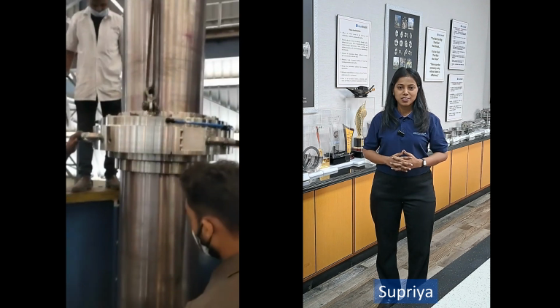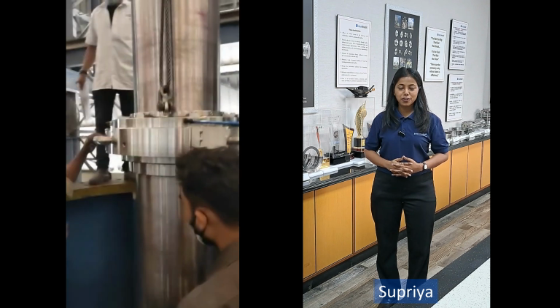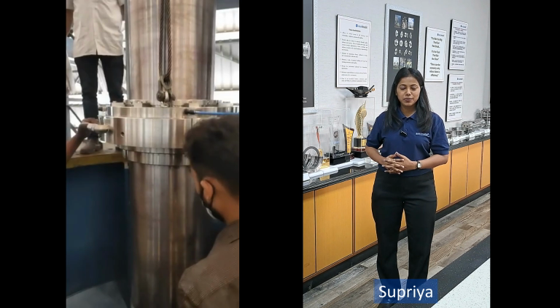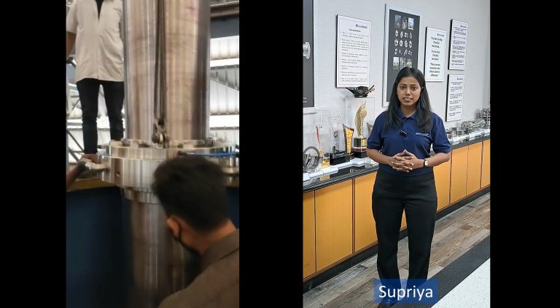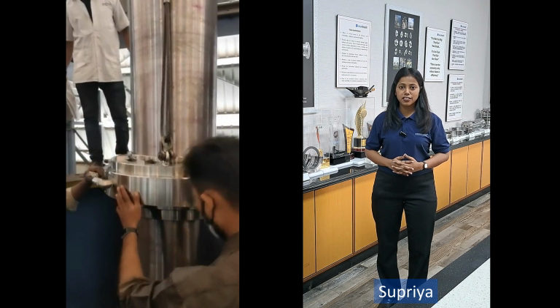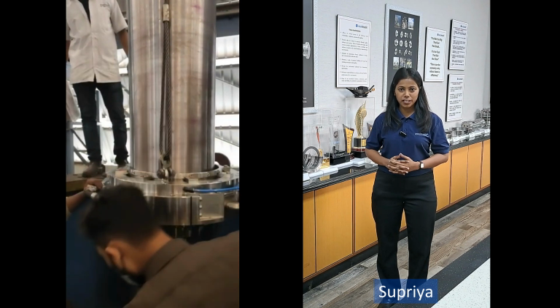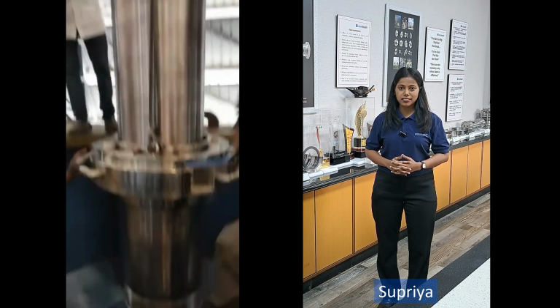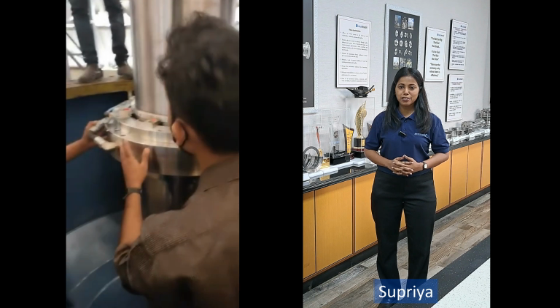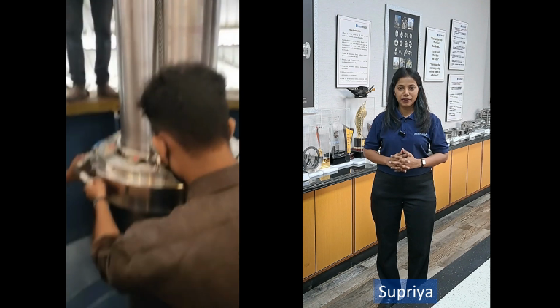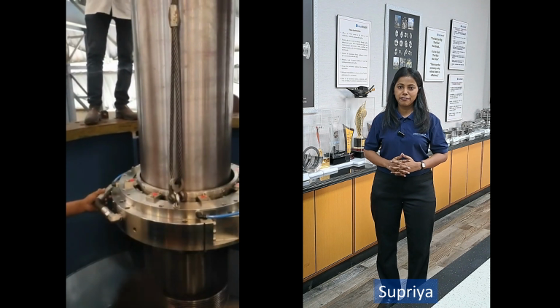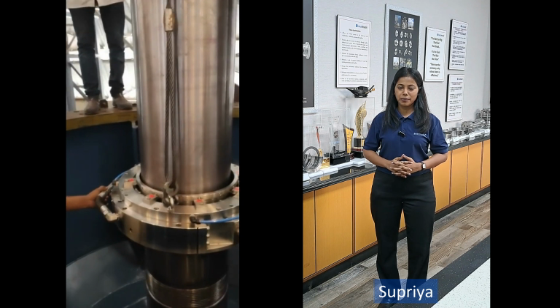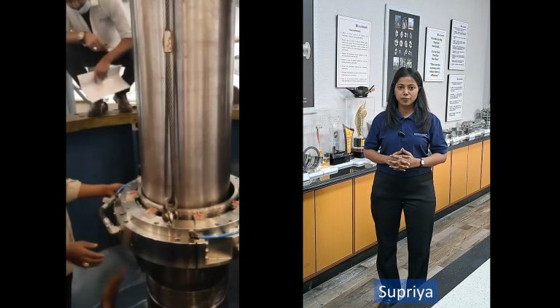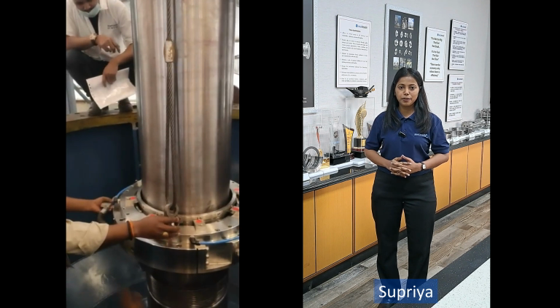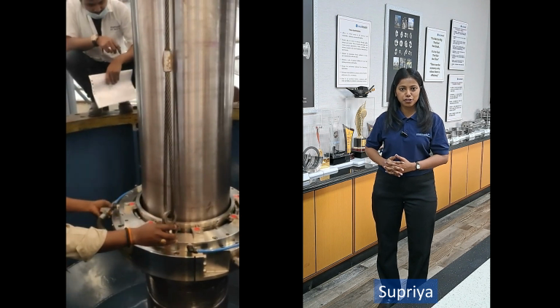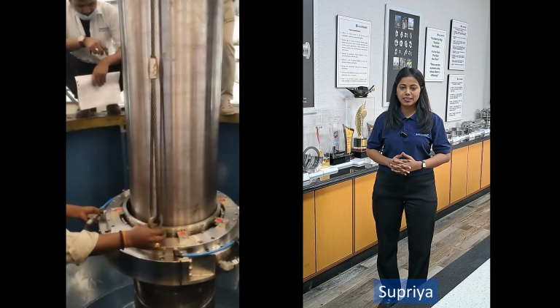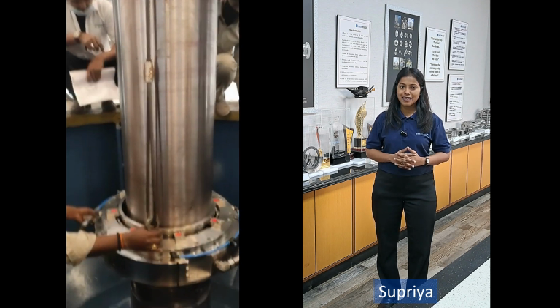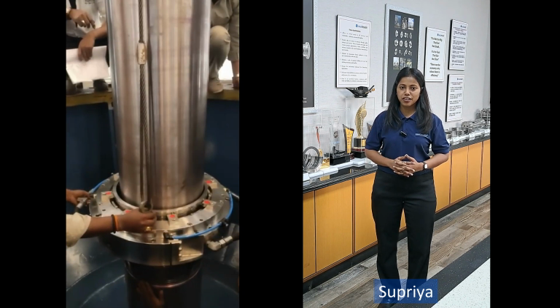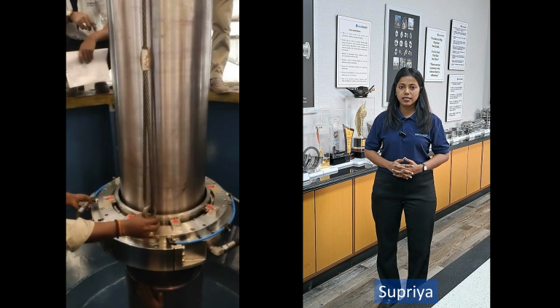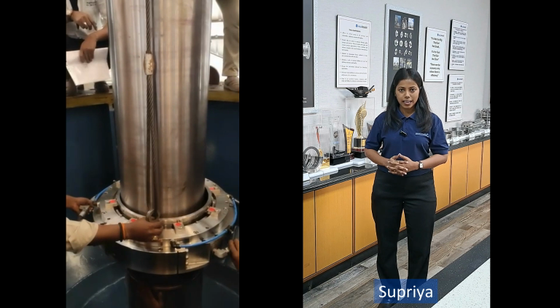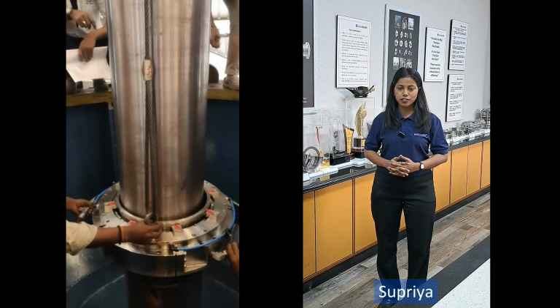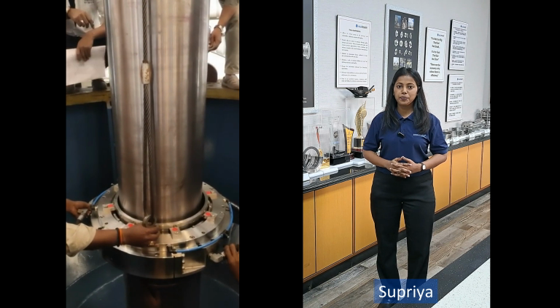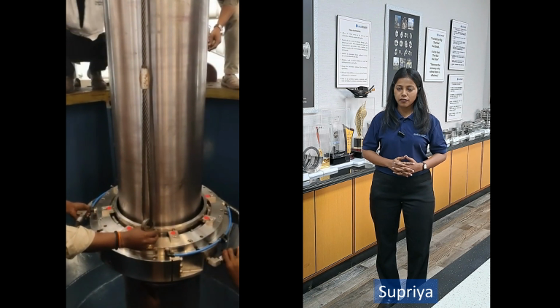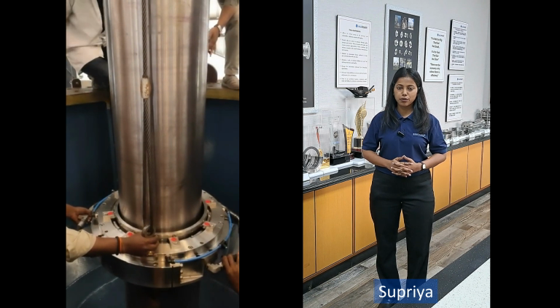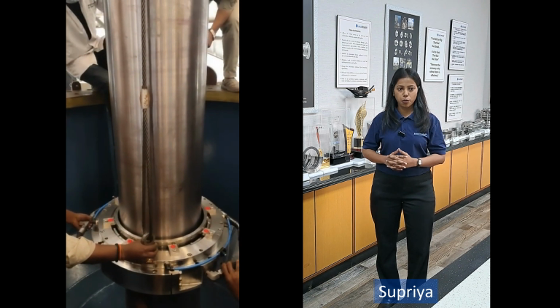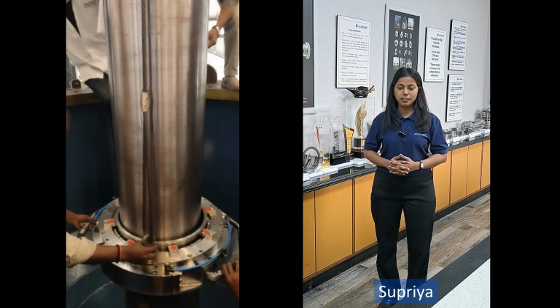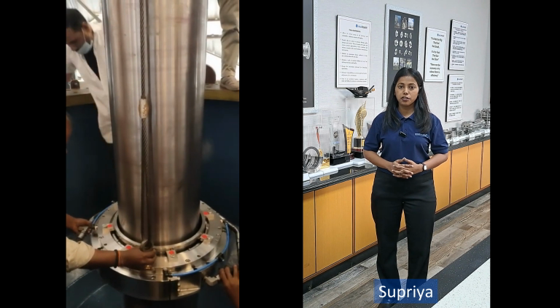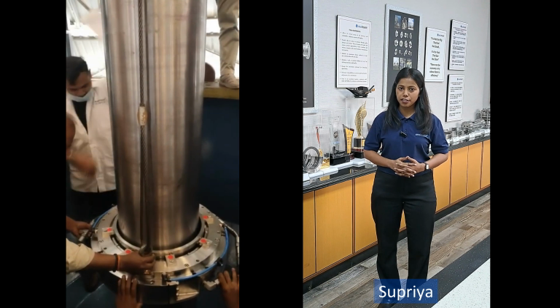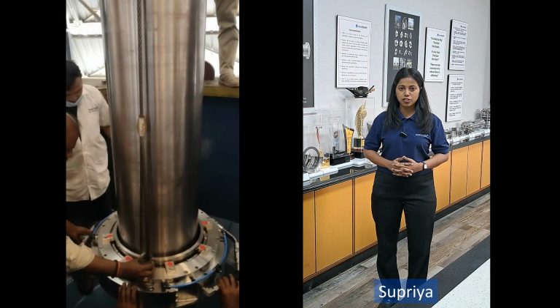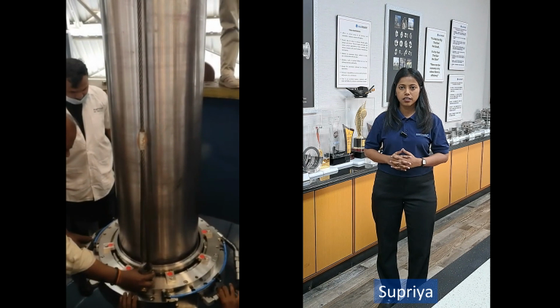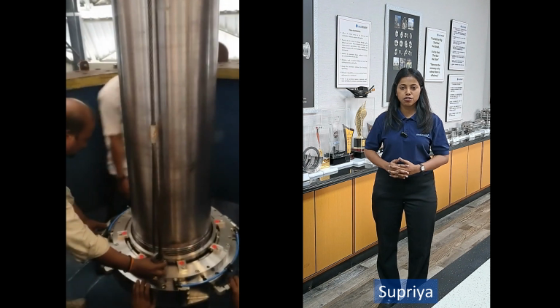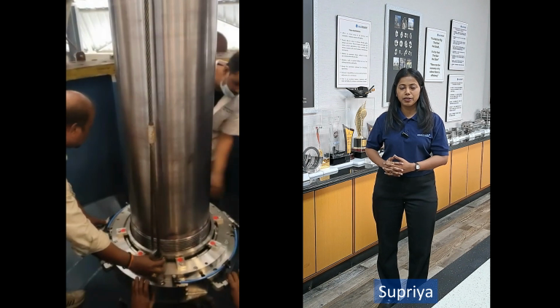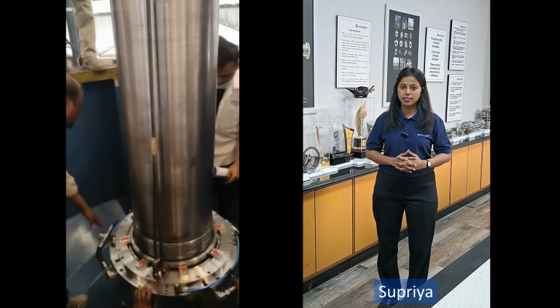The suitability of this mechanical seal for such applications depends on many different parameters, for example: pressure to be sealed, temperature at the seal, sliding velocity, power consumption, water quality, and water additives such as corrosion inhibitors.